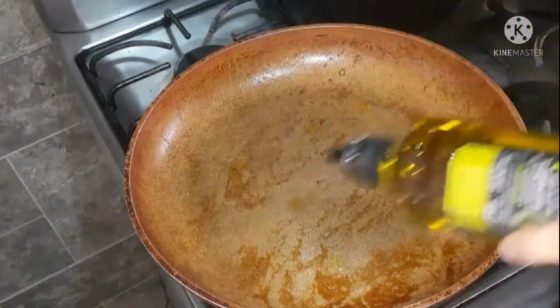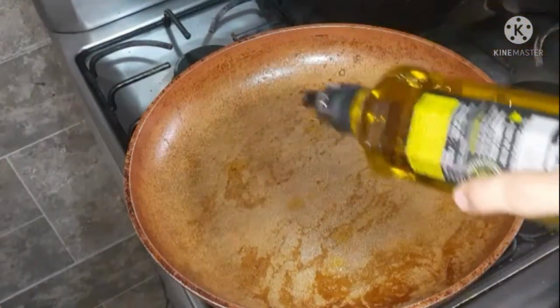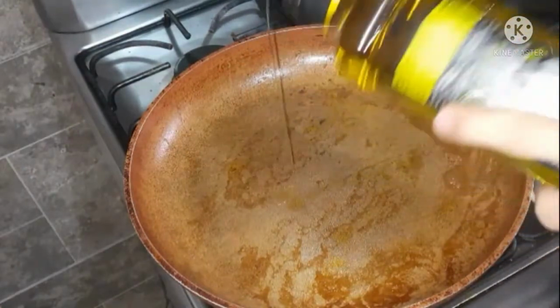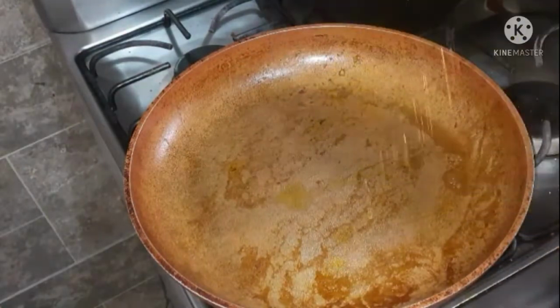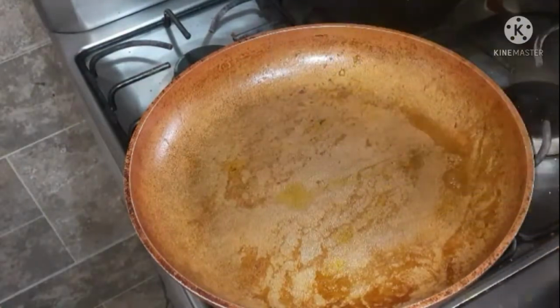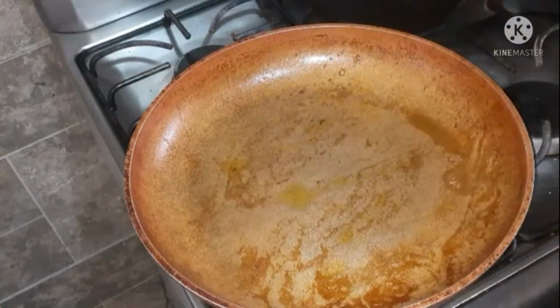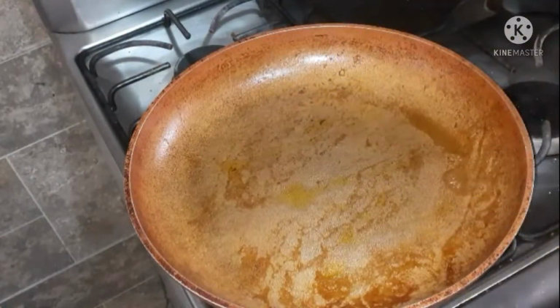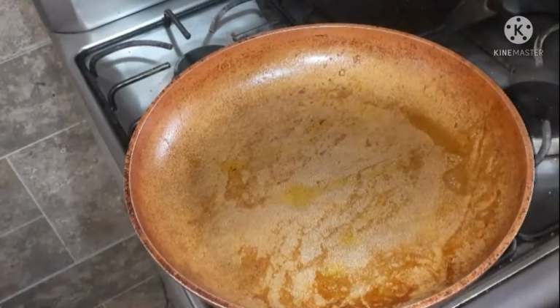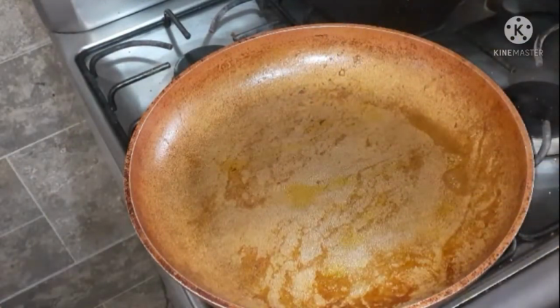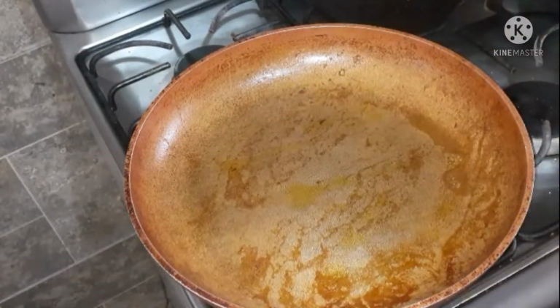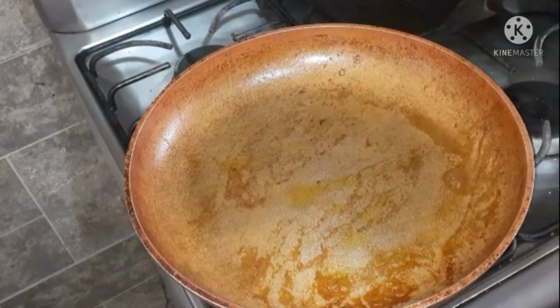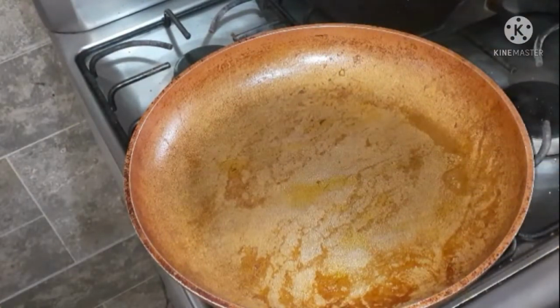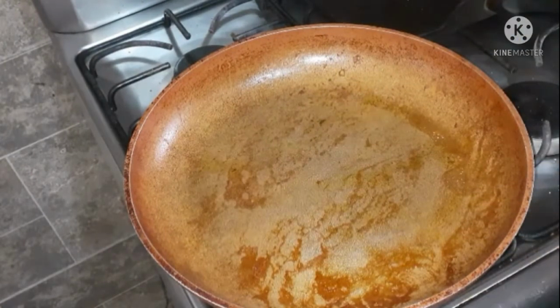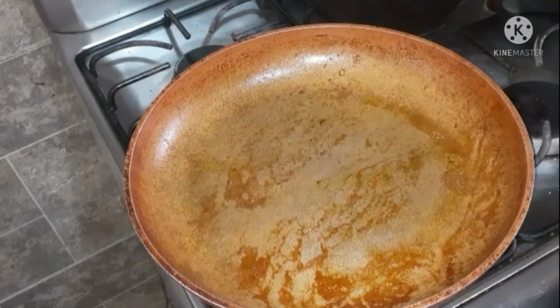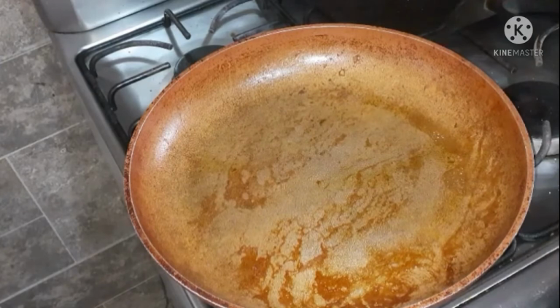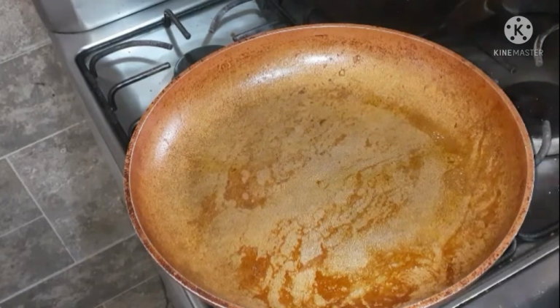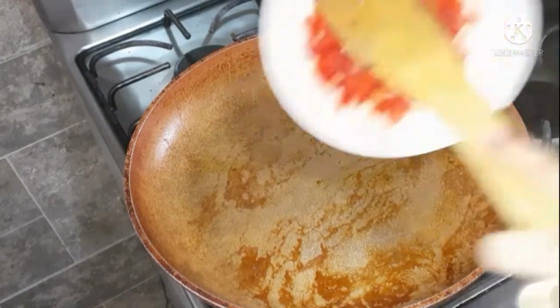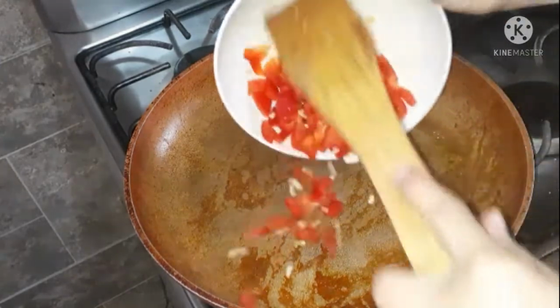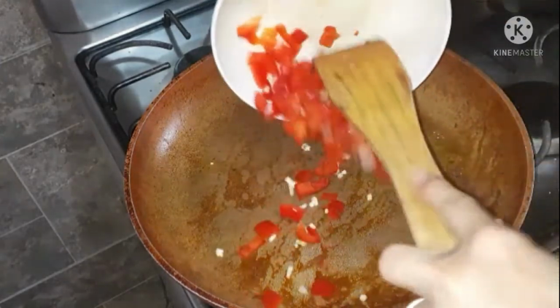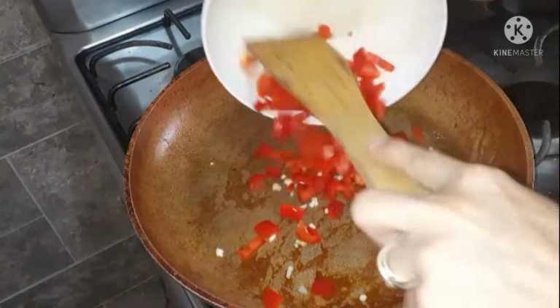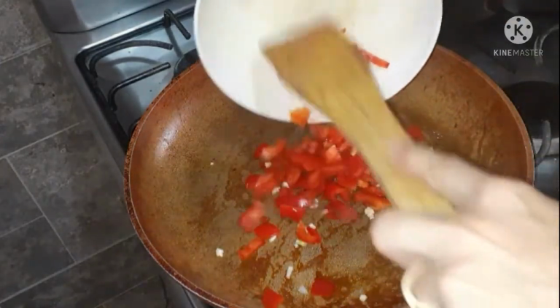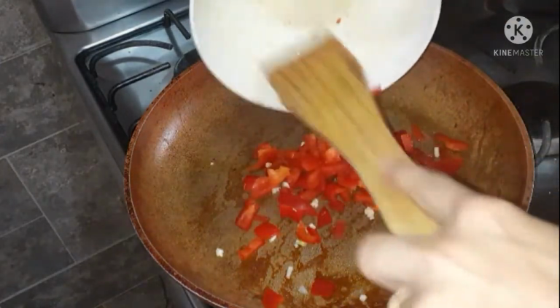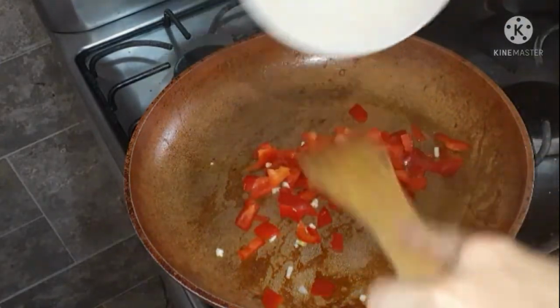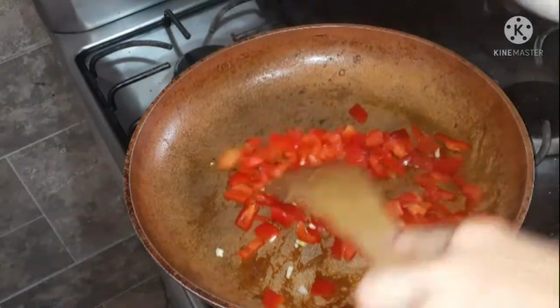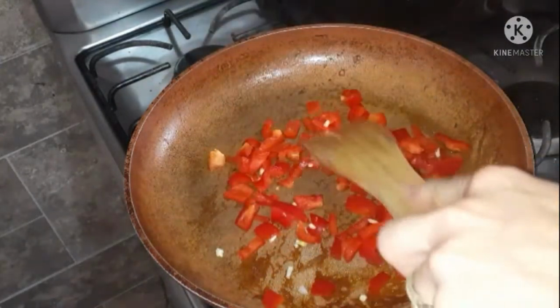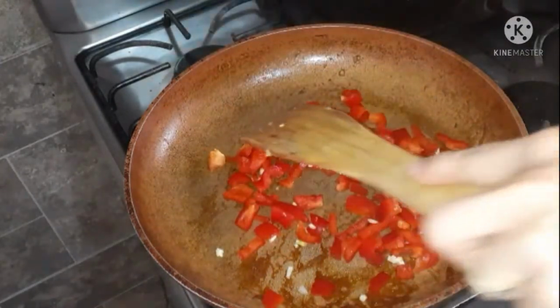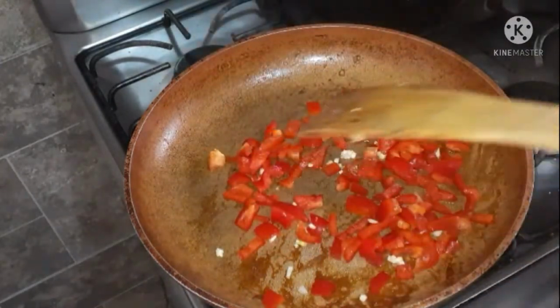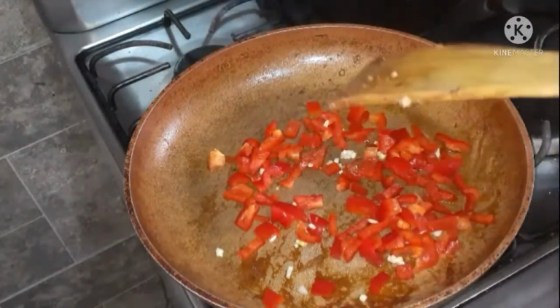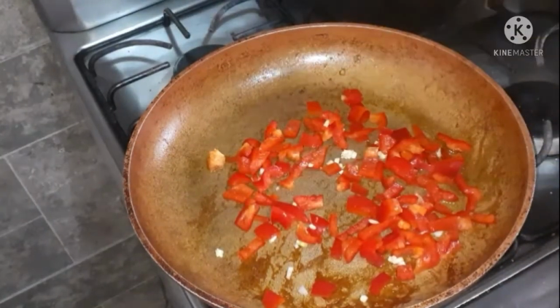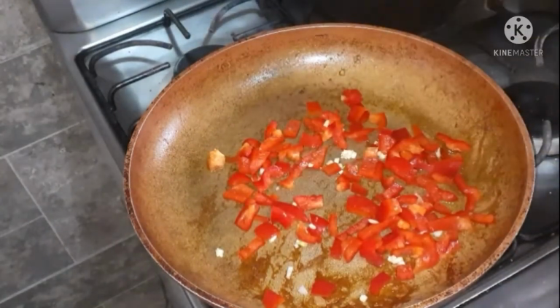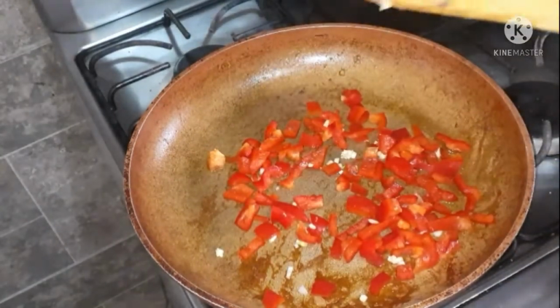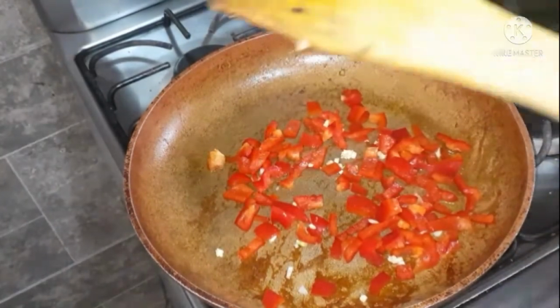I'm going to use the same pan I used to cook the chicken — it's on low heat. I'm going to add some more oil and then fry the vegetables for a few minutes until they all become softer.